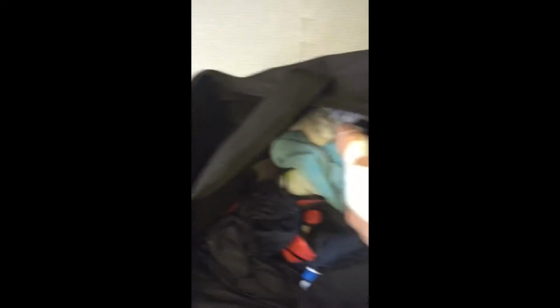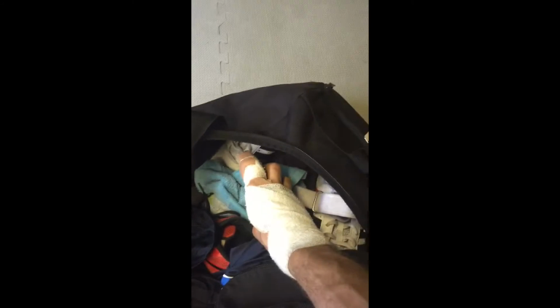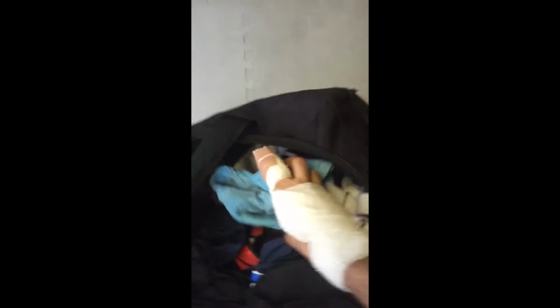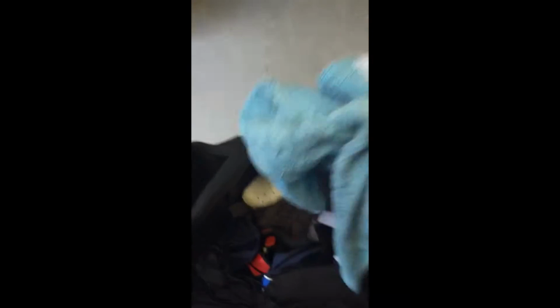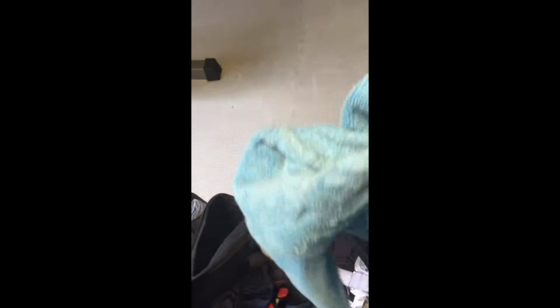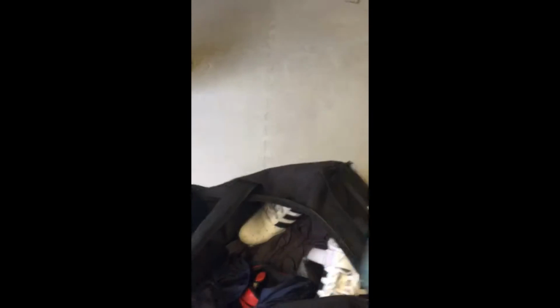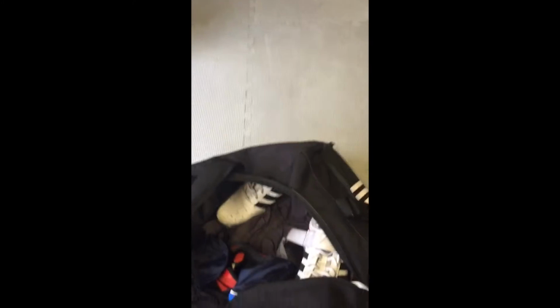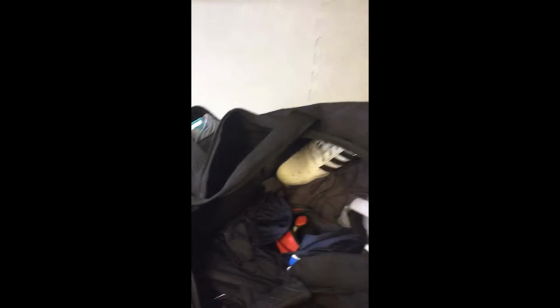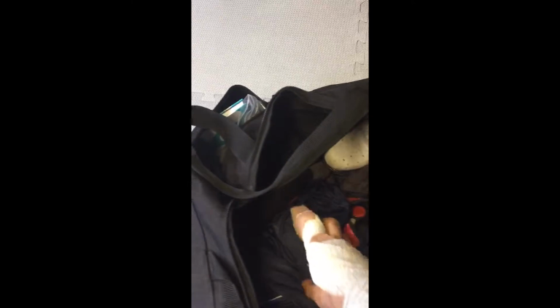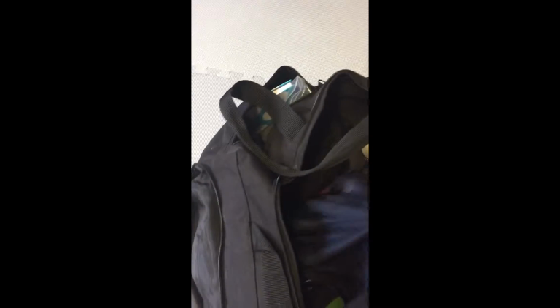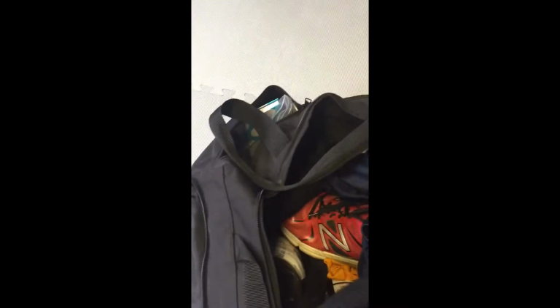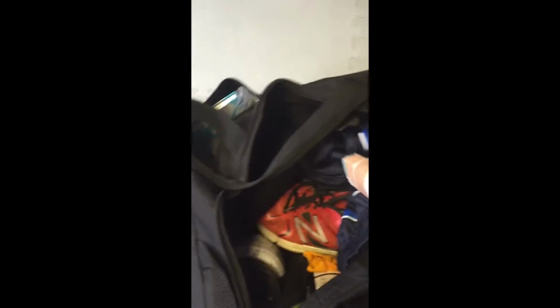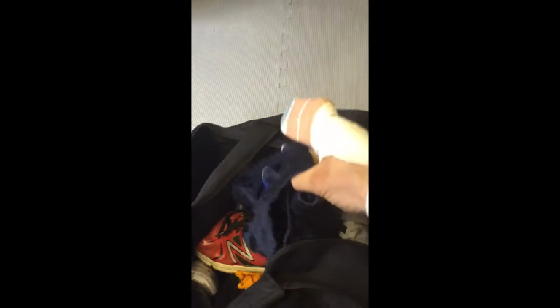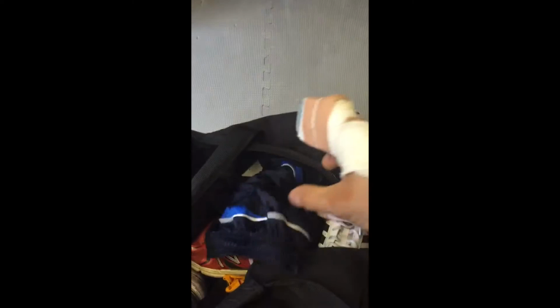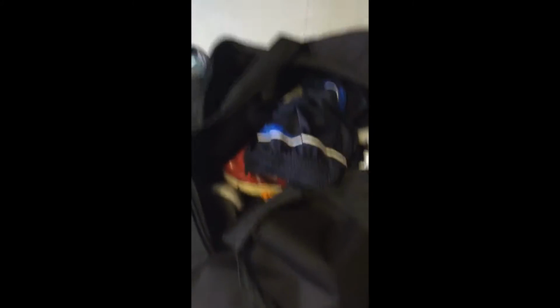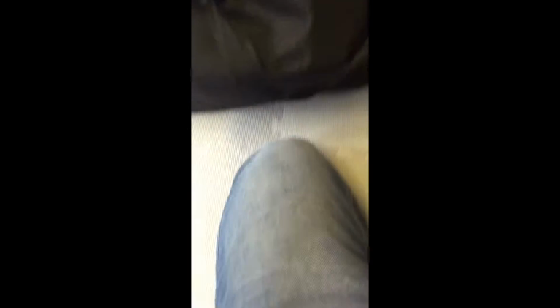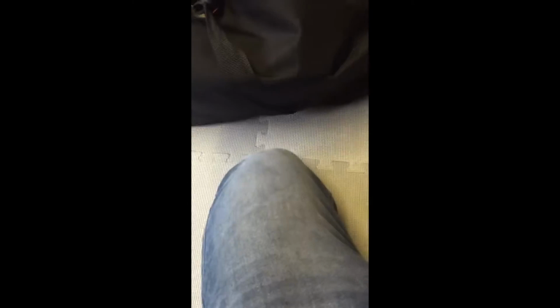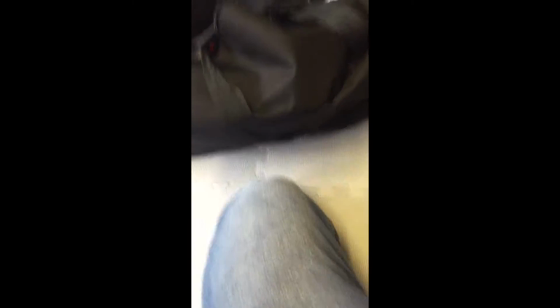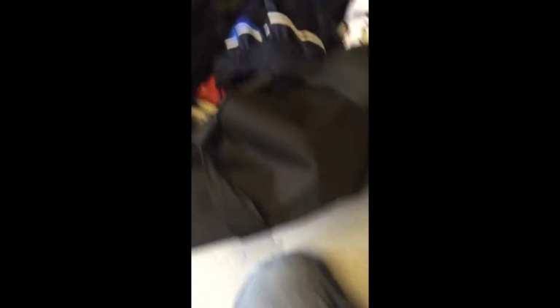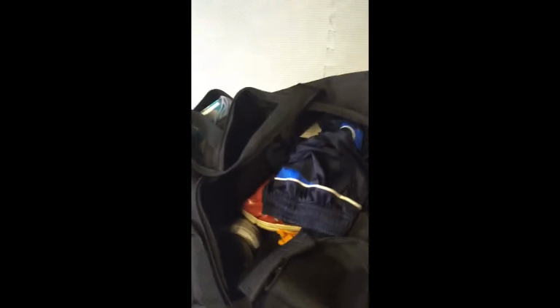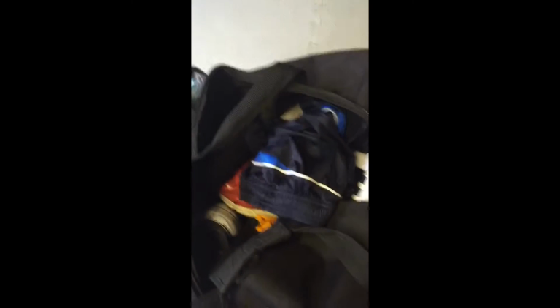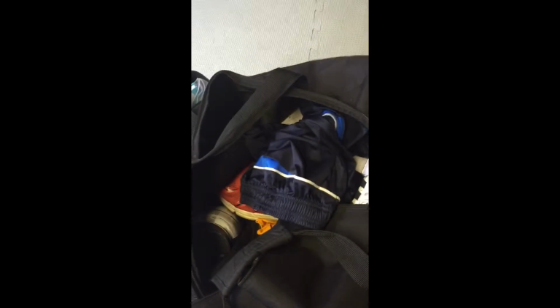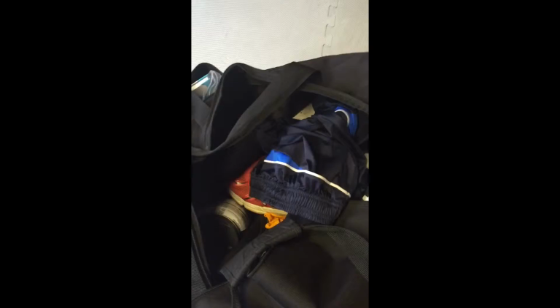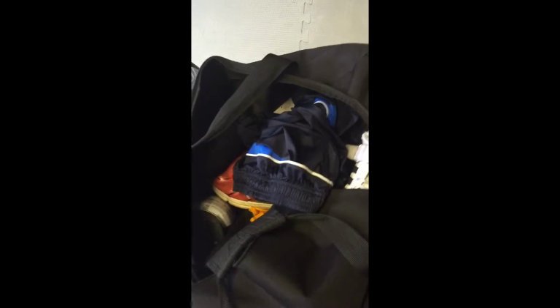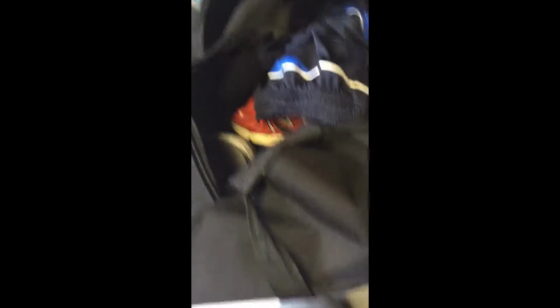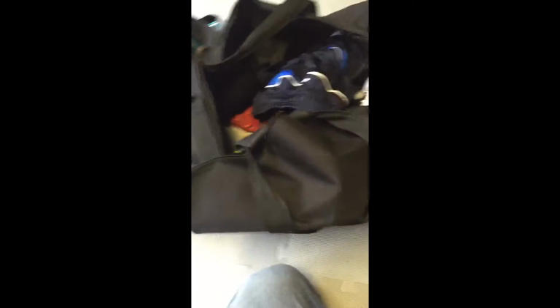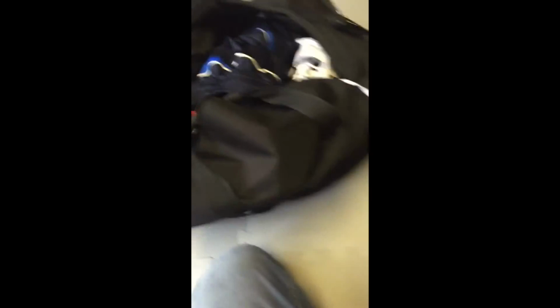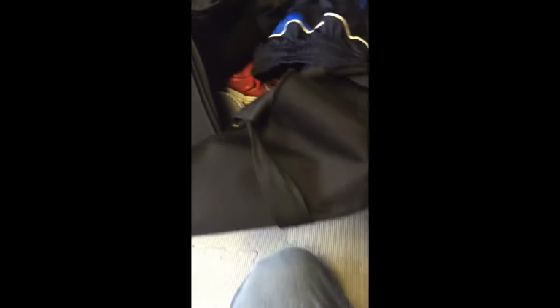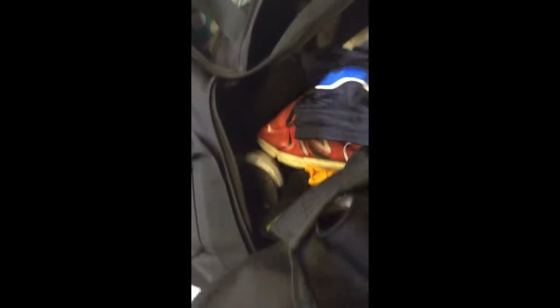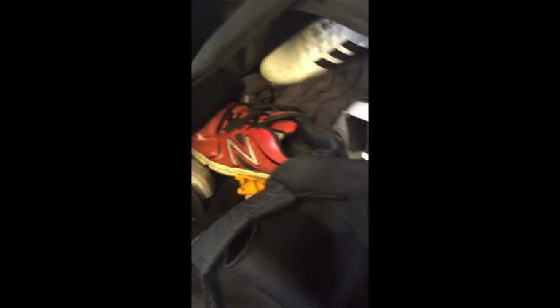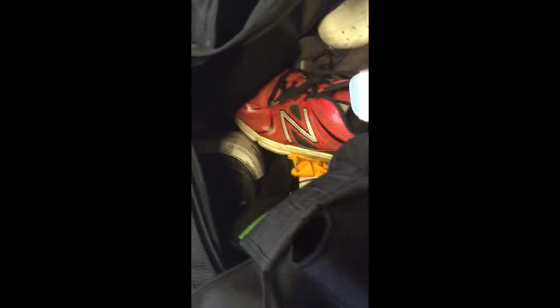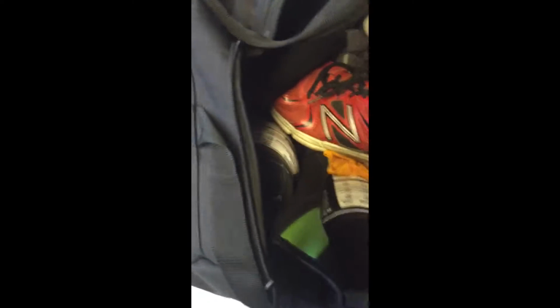I've got a towel for if it gets hot in a workout. I've got a spare pair of shorts — today I've got my jeans on, I wasn't necessarily planning on working out — but I've got my shorts there in case I need to, and I've got a couple of t-shirts.